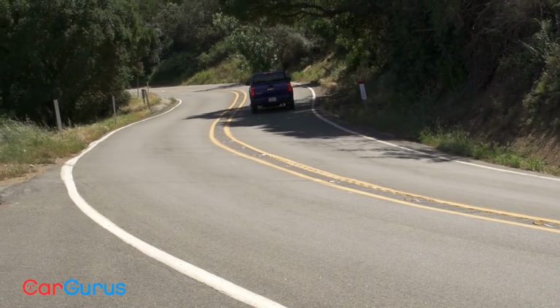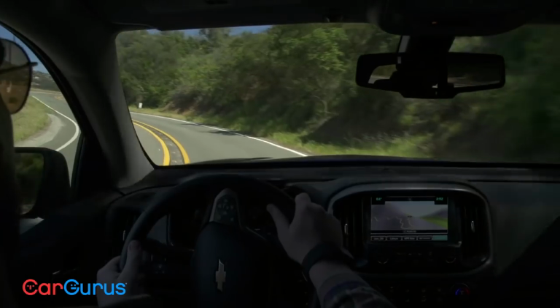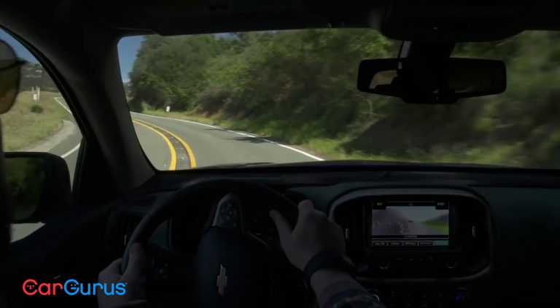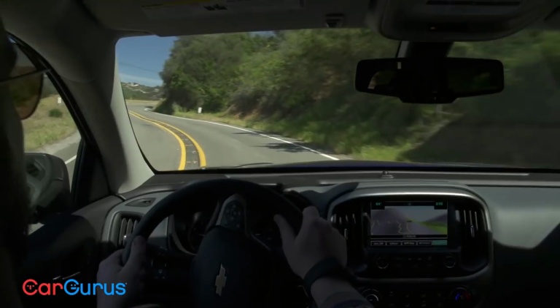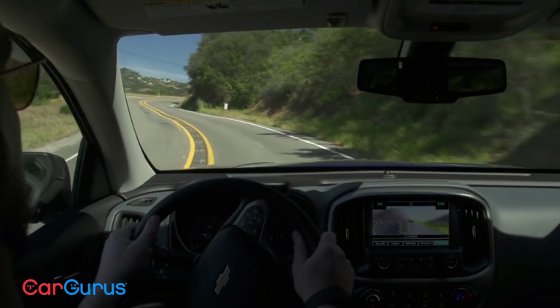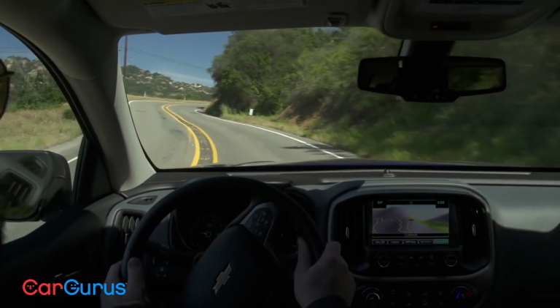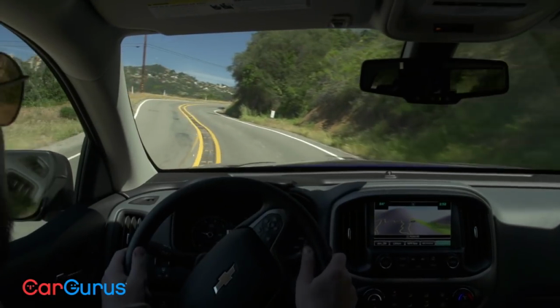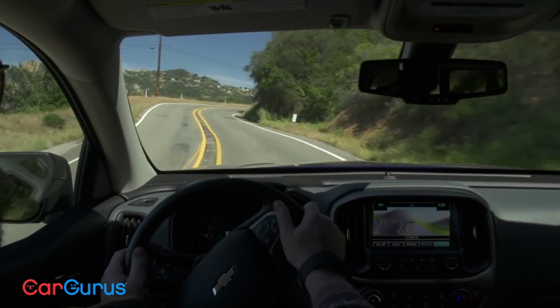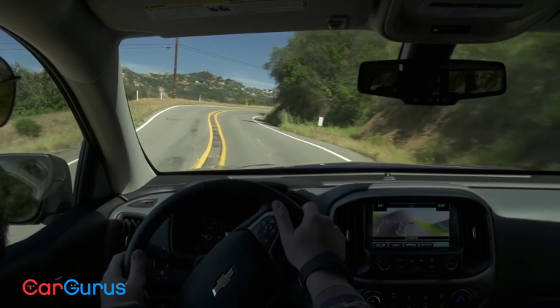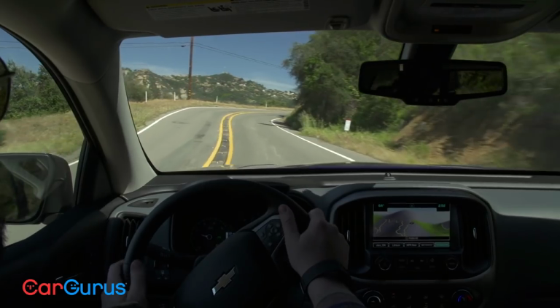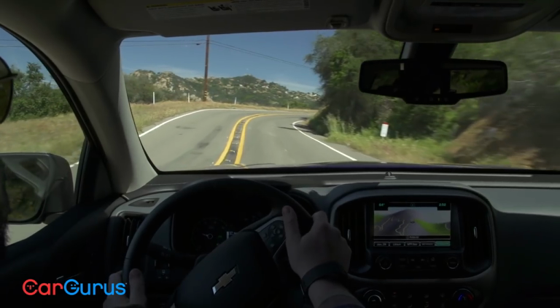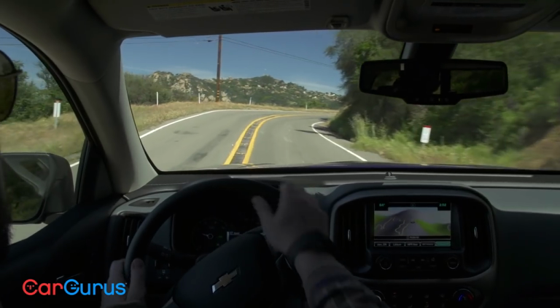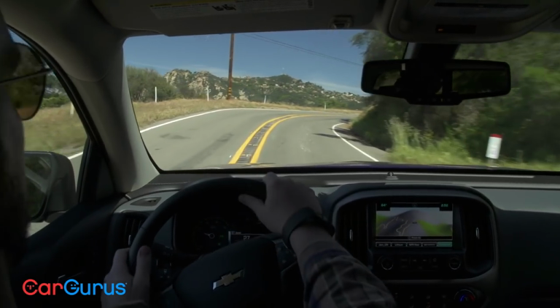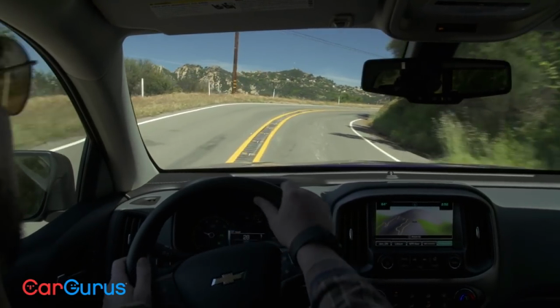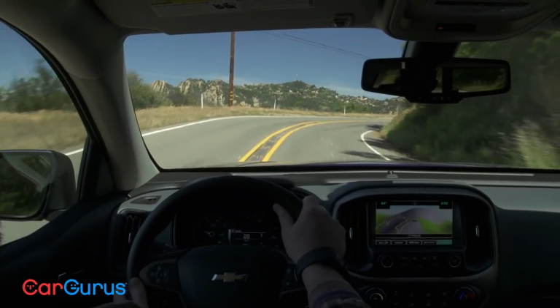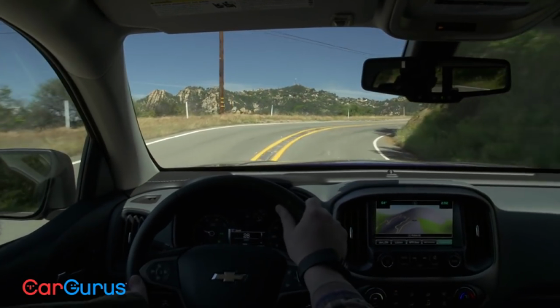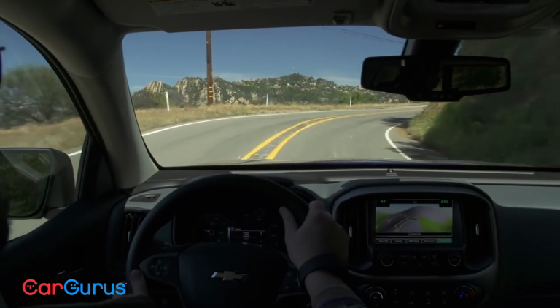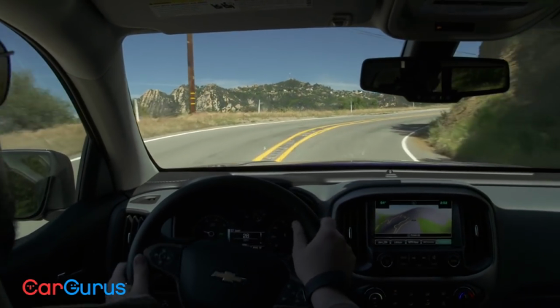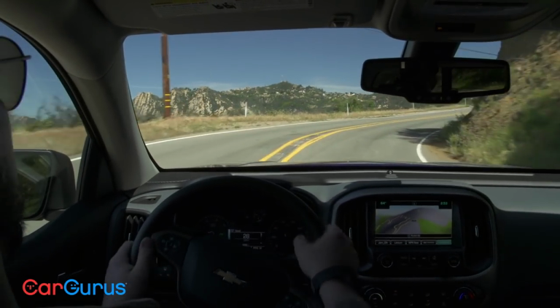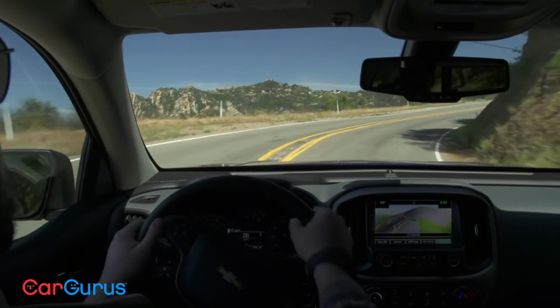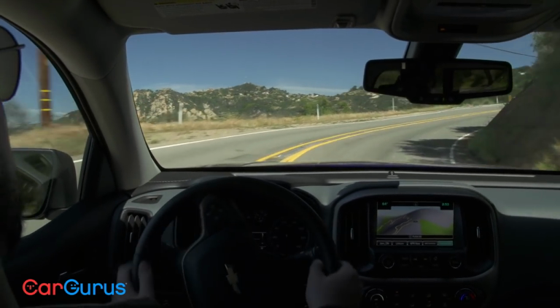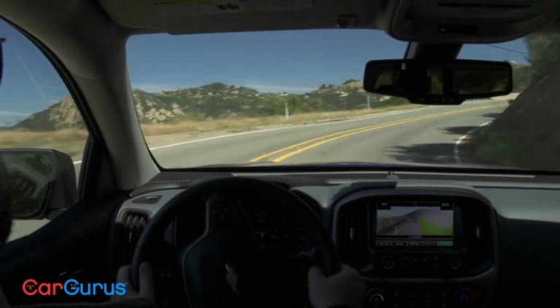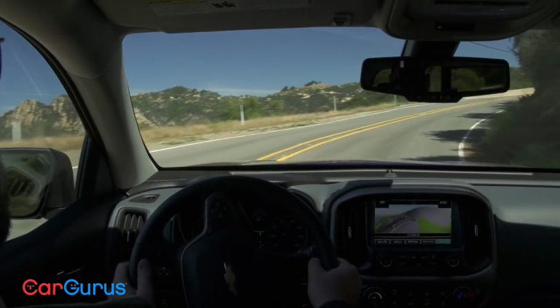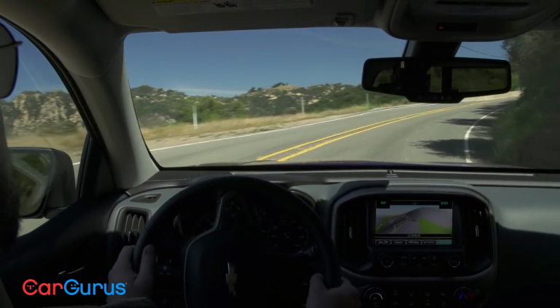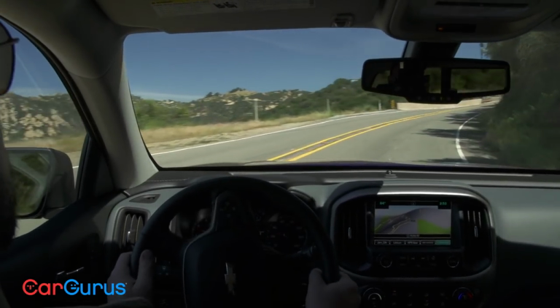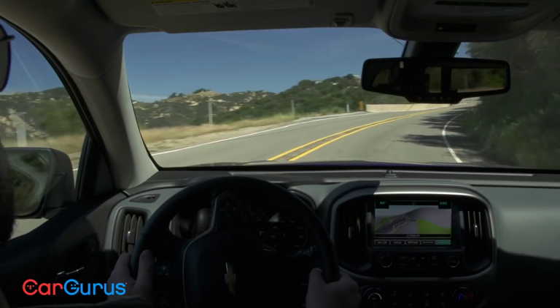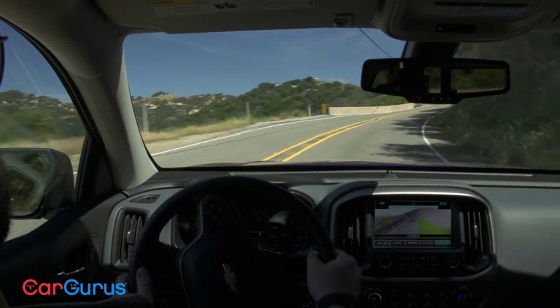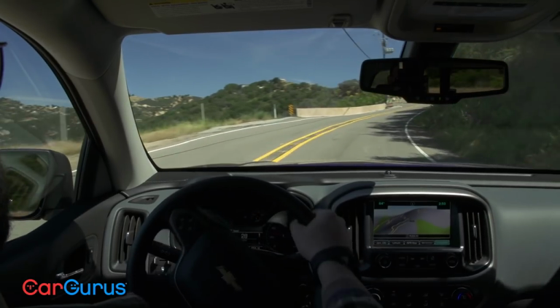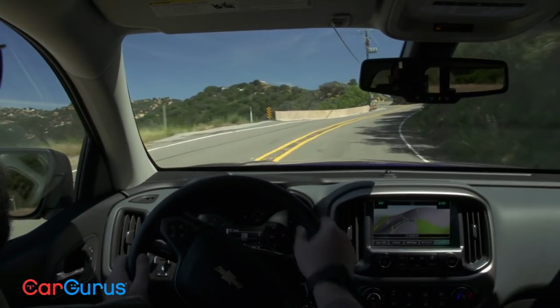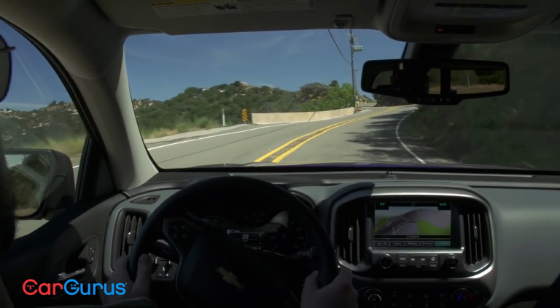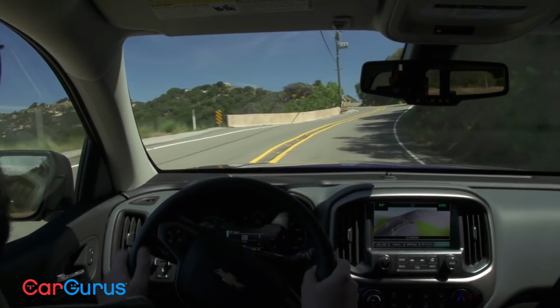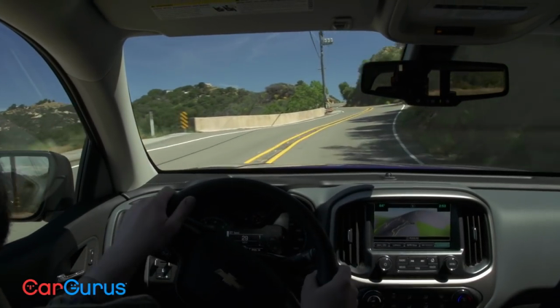Truck steering can be a bit floaty — you'll need to be careful in corners — but compared to other trucks, the Colorado has pretty solid cornering. We wouldn't be tearing around these mountain roads unless we were pretty confident in the way it handled.